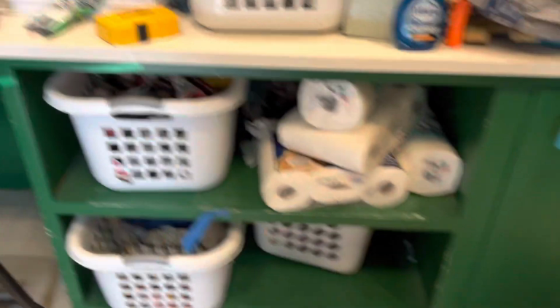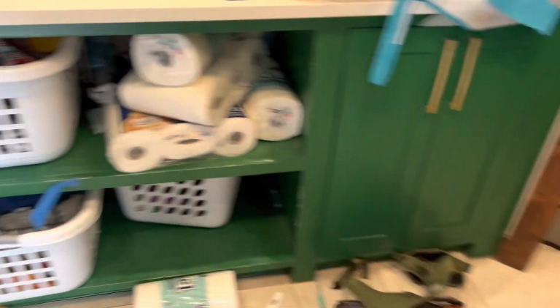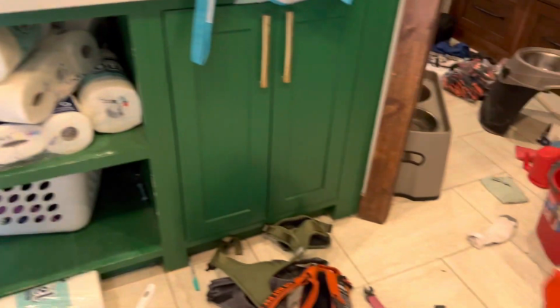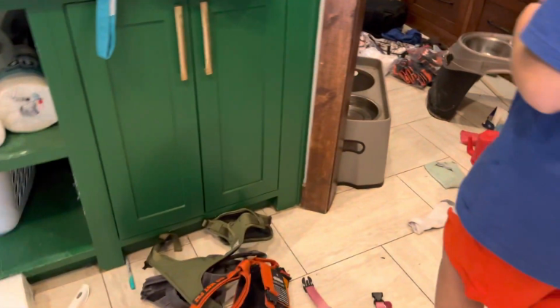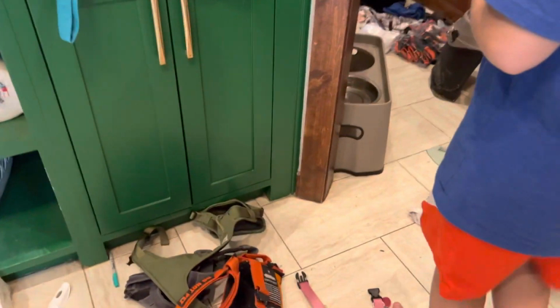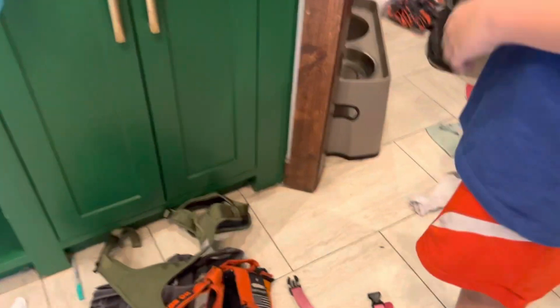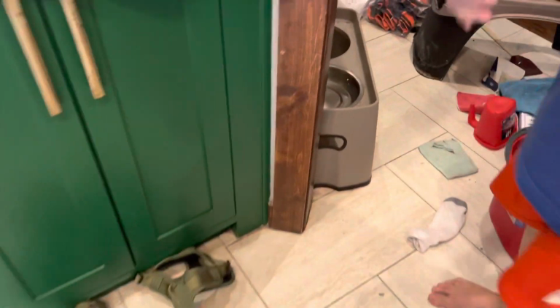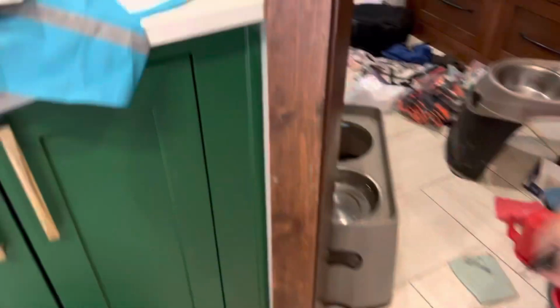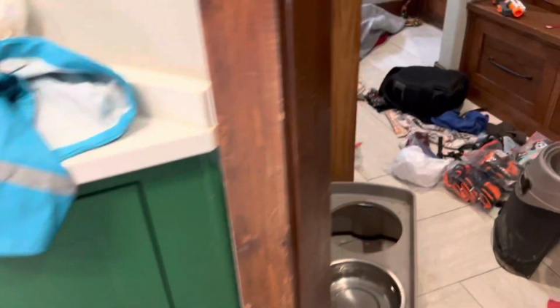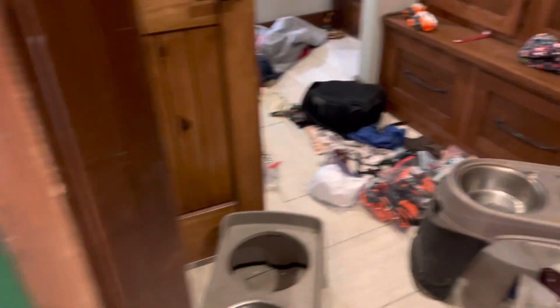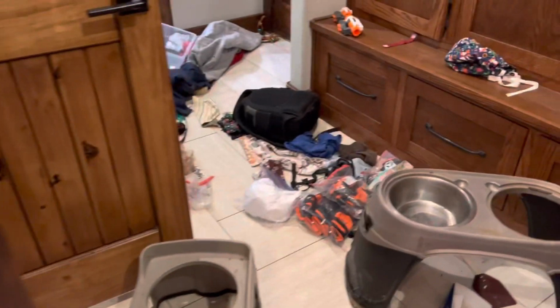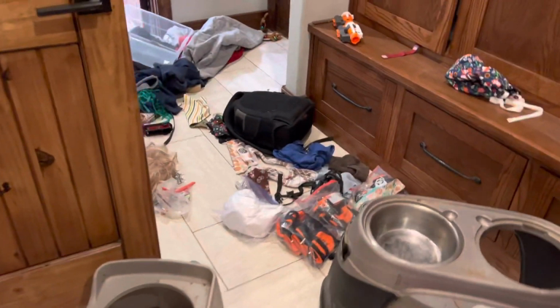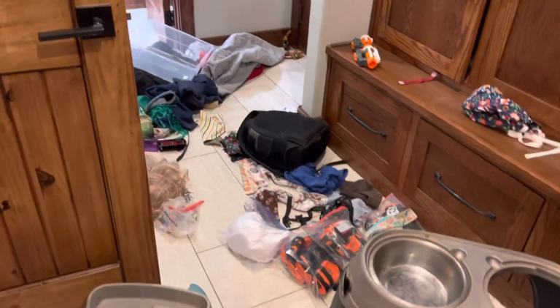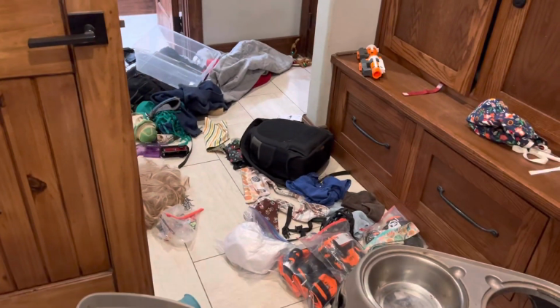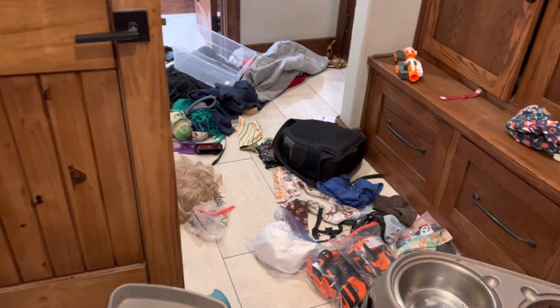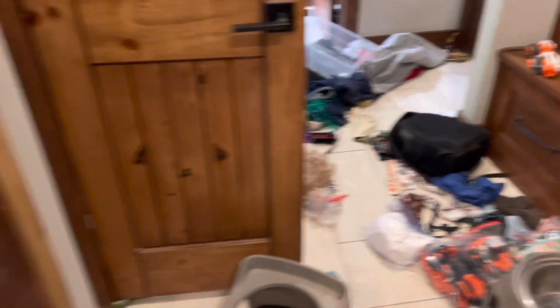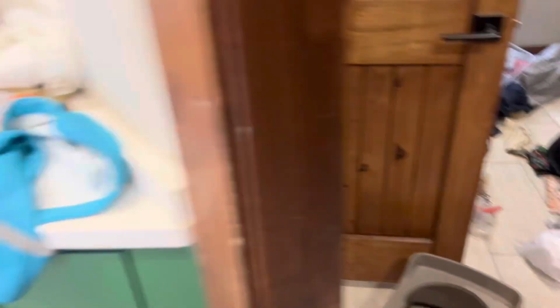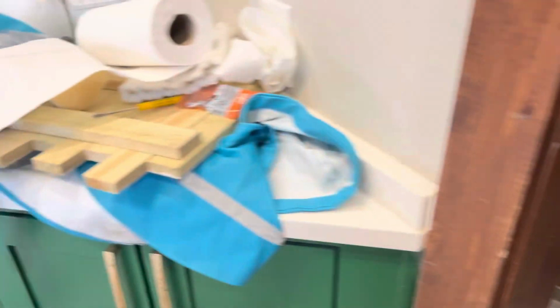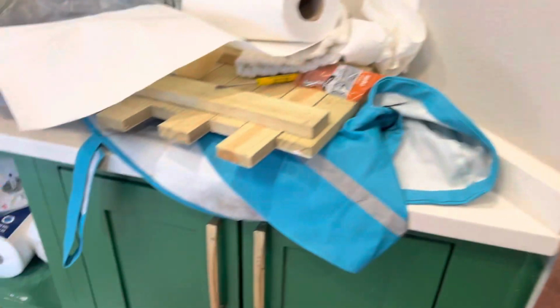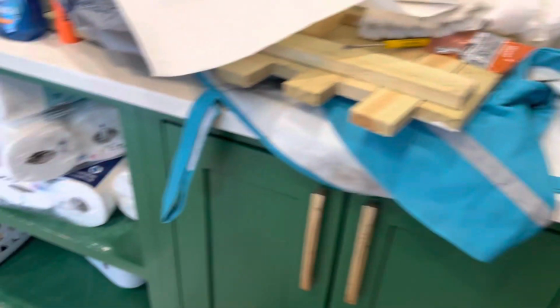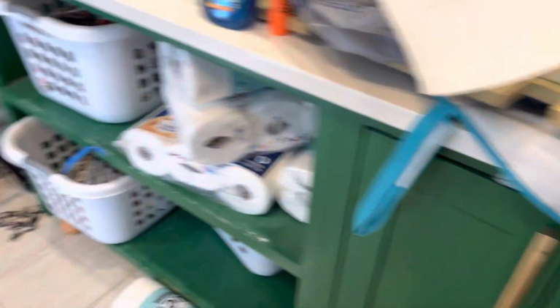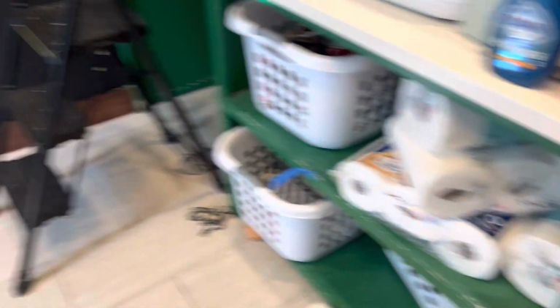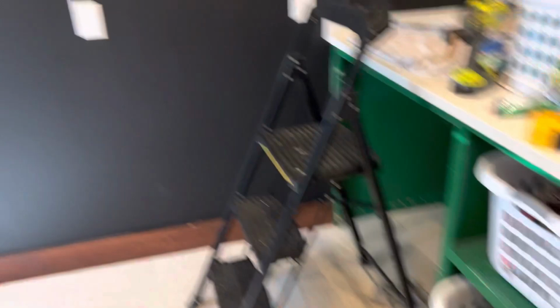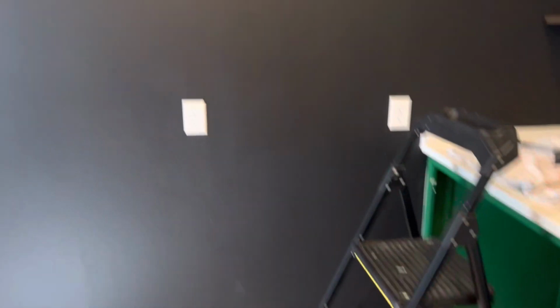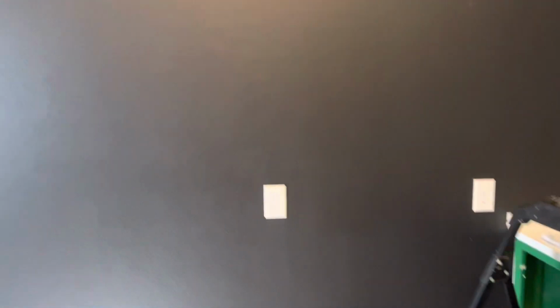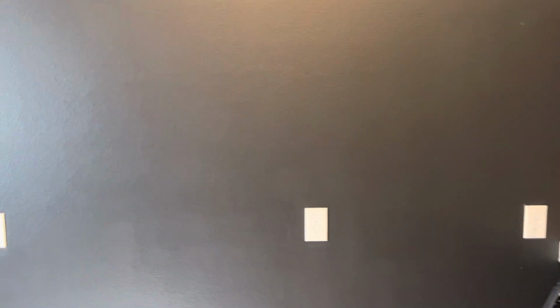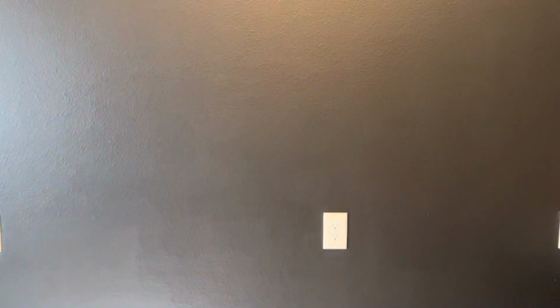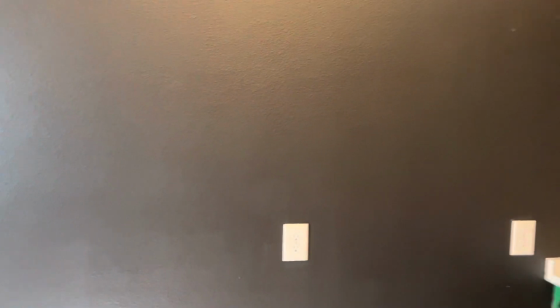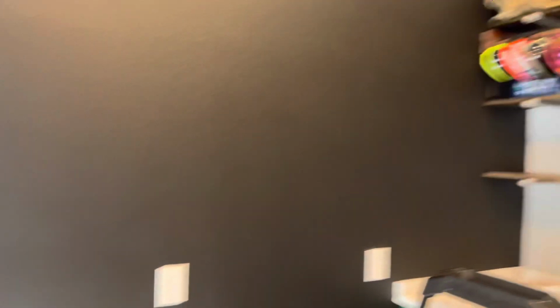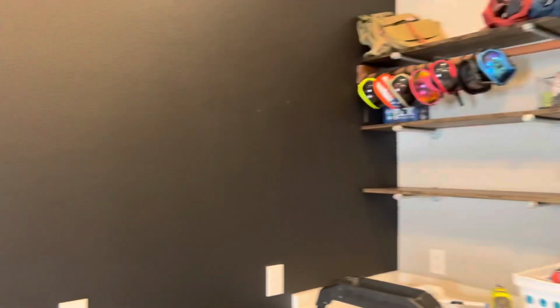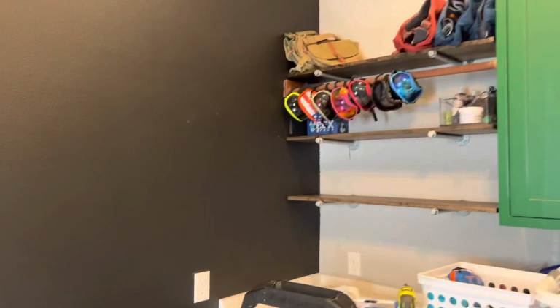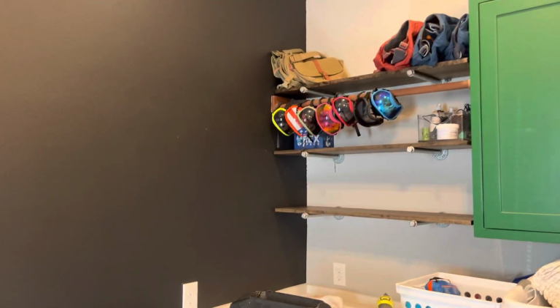Oh my gosh, even more stuff that needs to go on the shelves out here, up here. Lots to do. I can't wait to show you all the end.